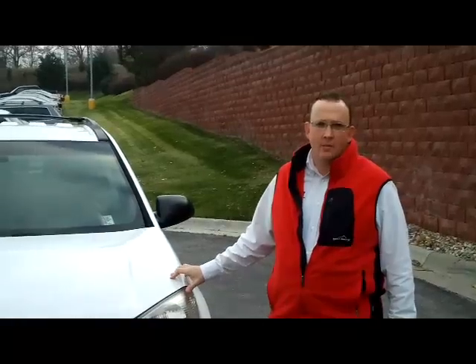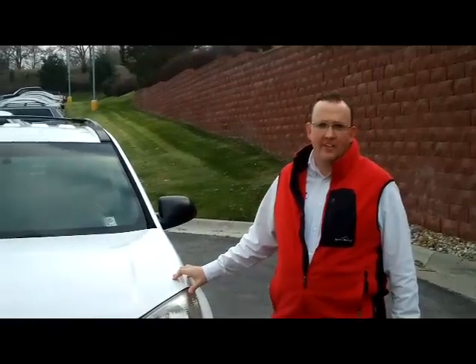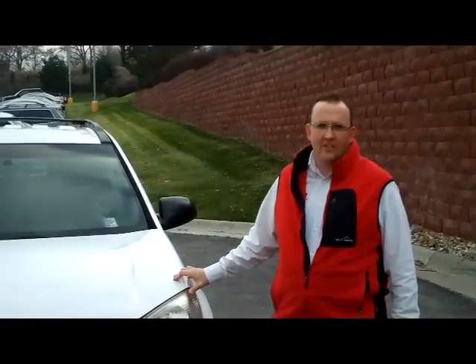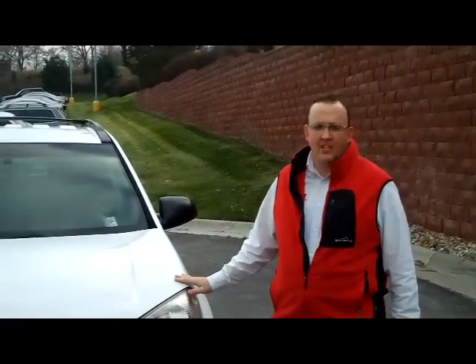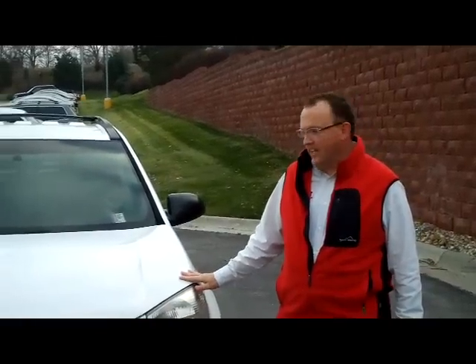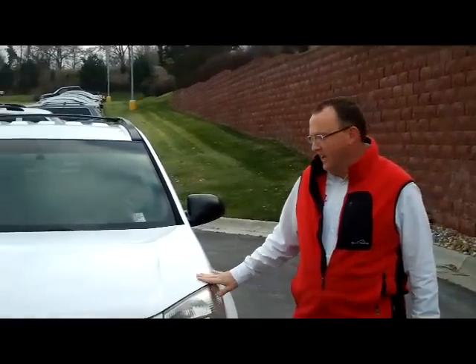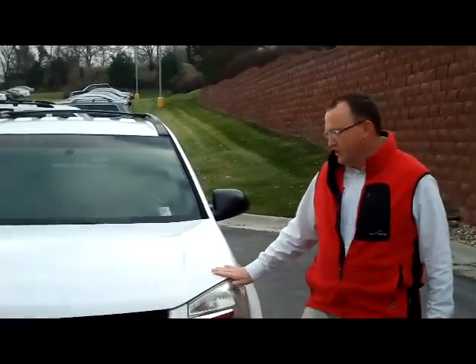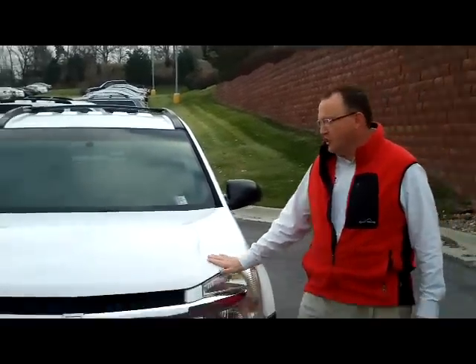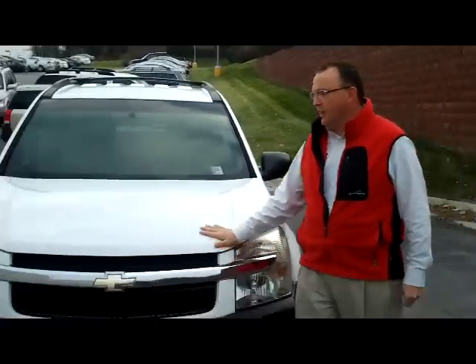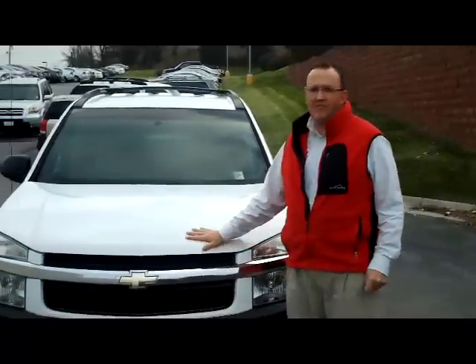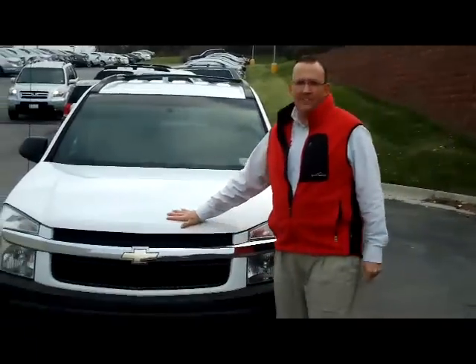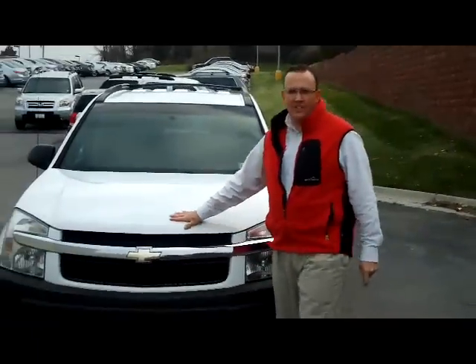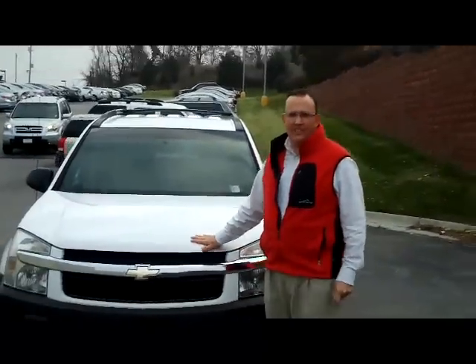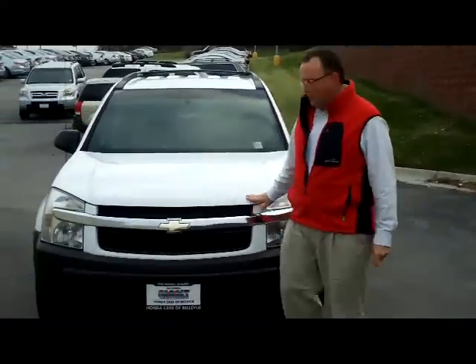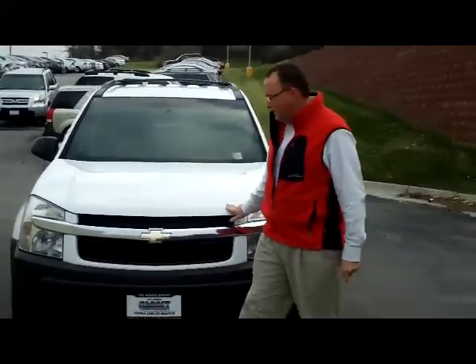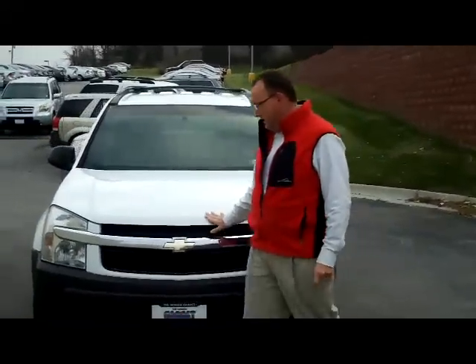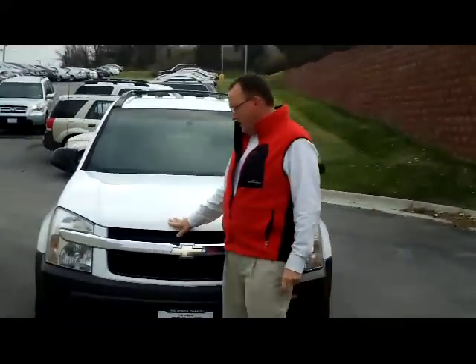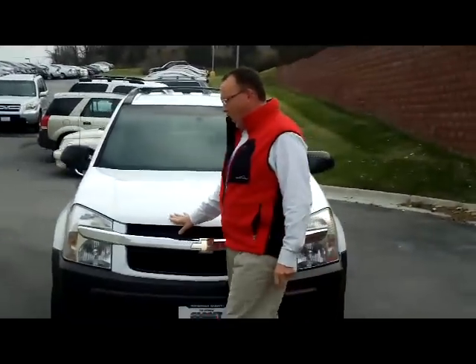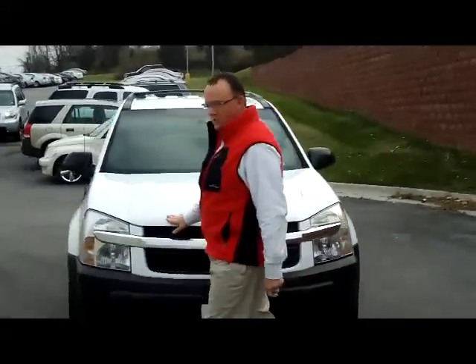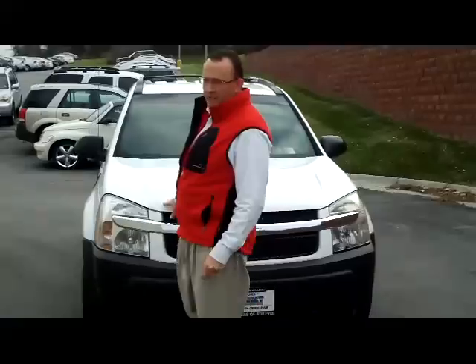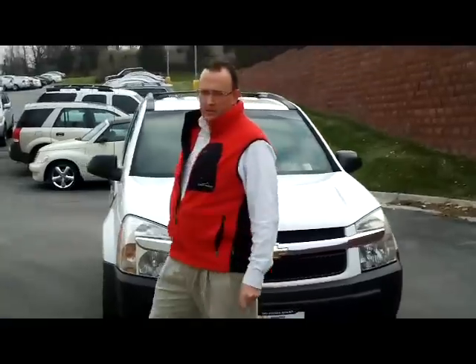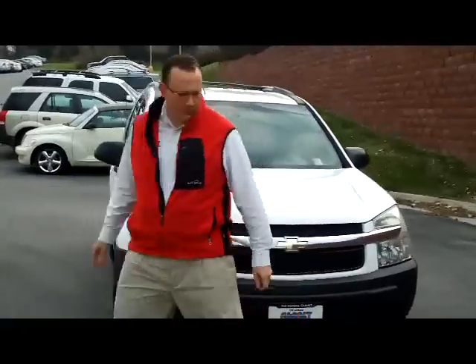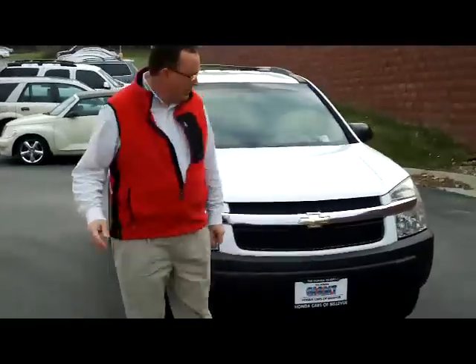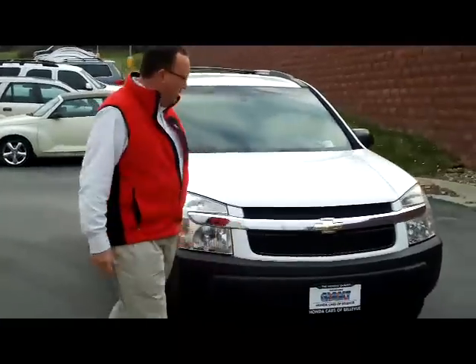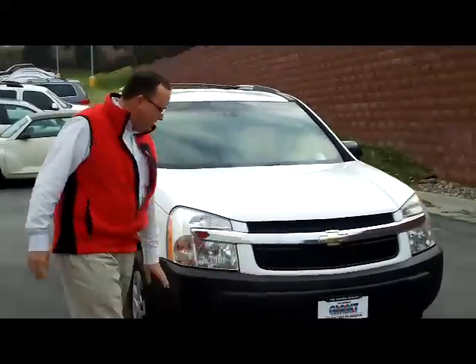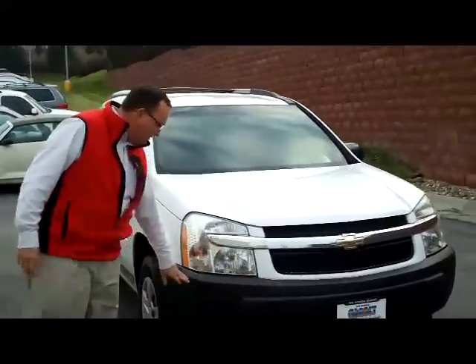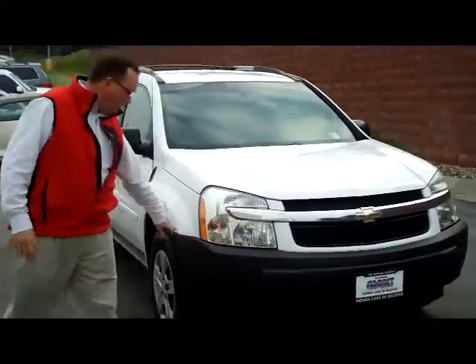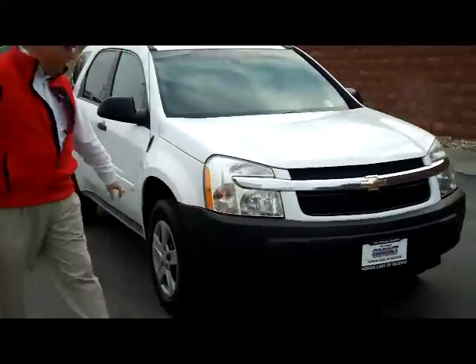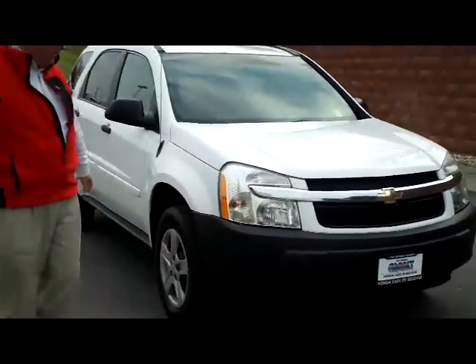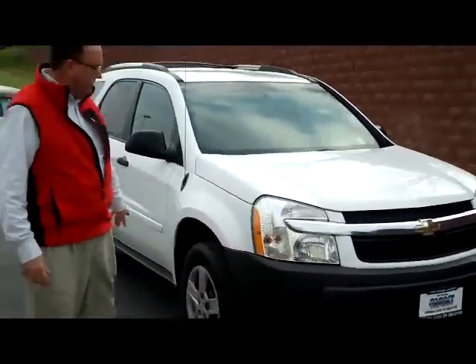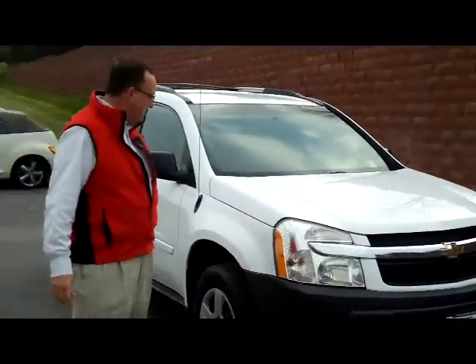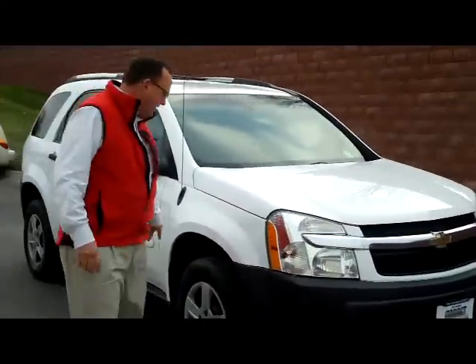Brian Kelly here for the Honda Giant, here to show you a 2005 Chevy Equinox. It's an all-wheel drive model. You have your dyed bumpers, five mile an hour in the front and the back.